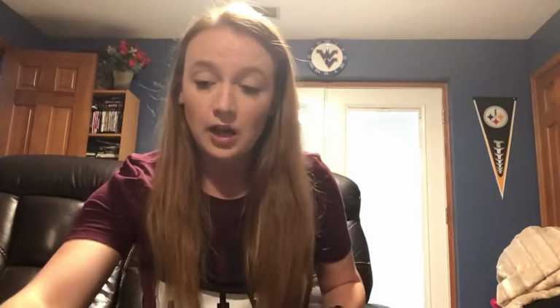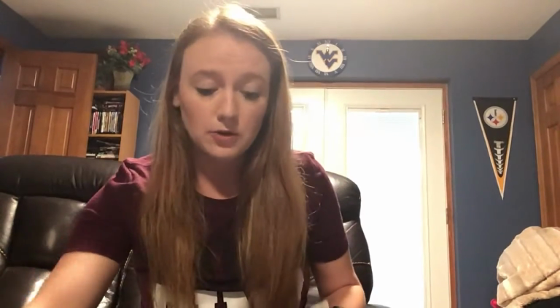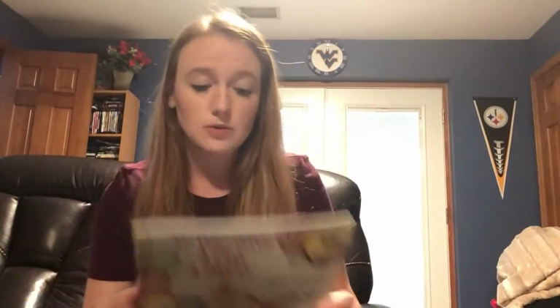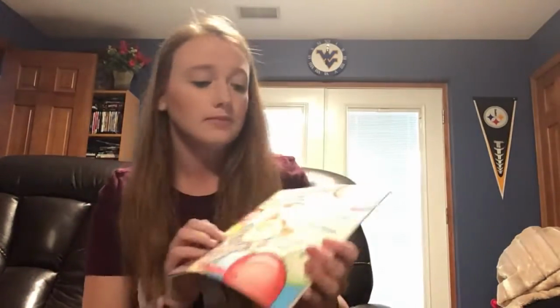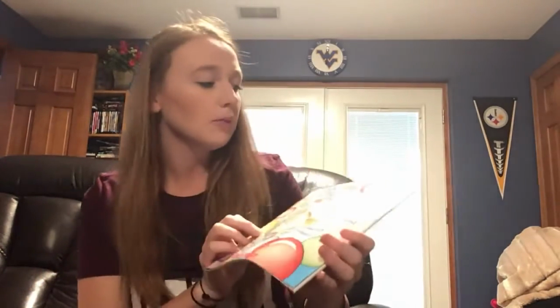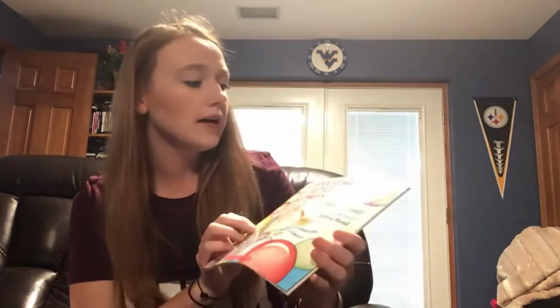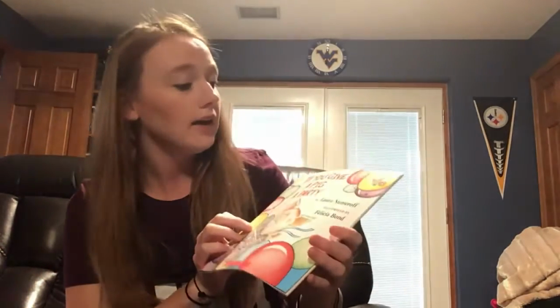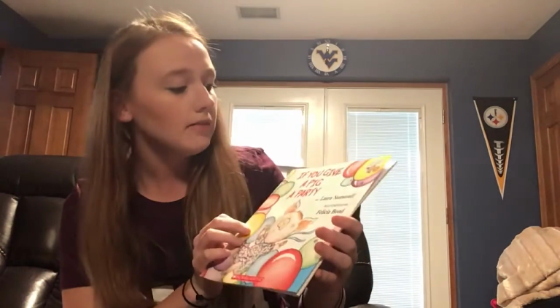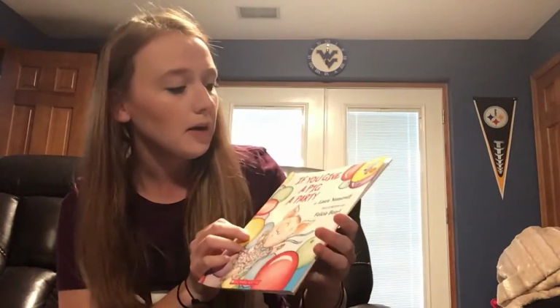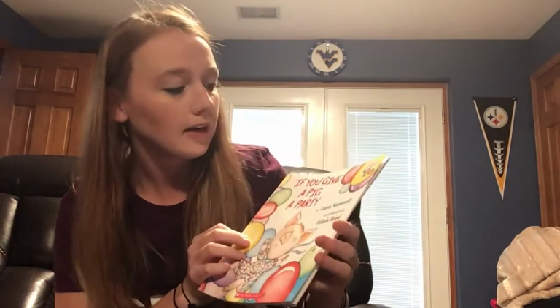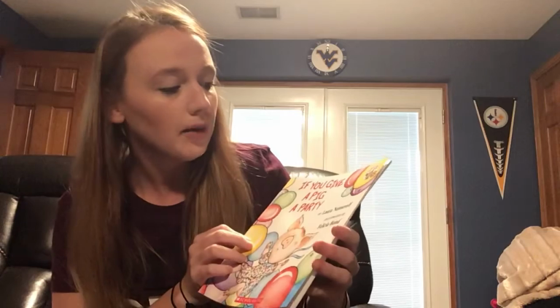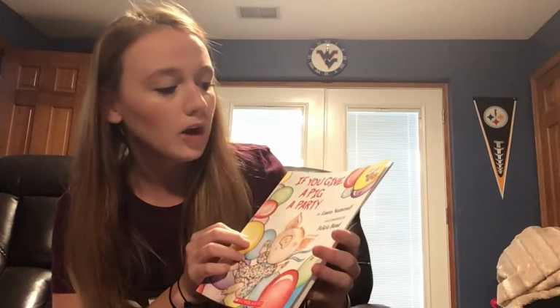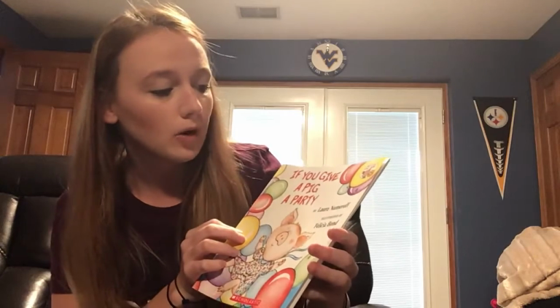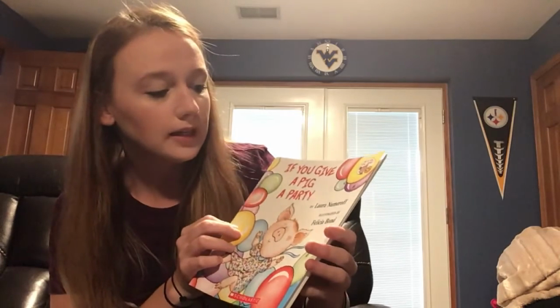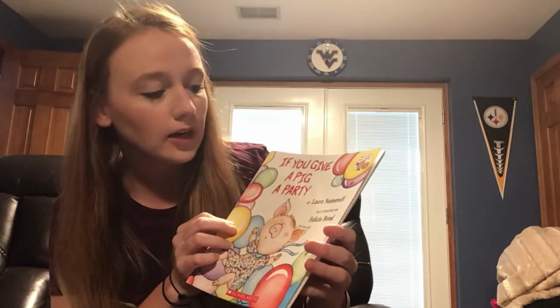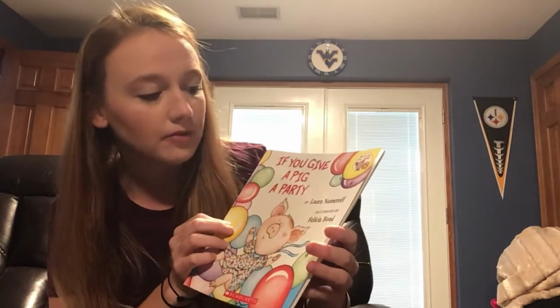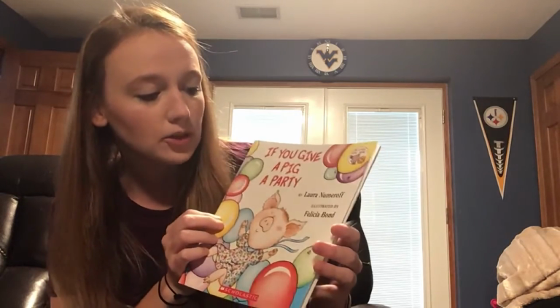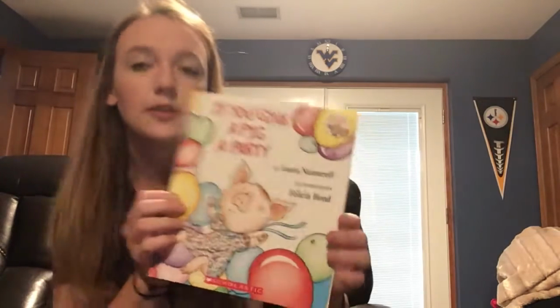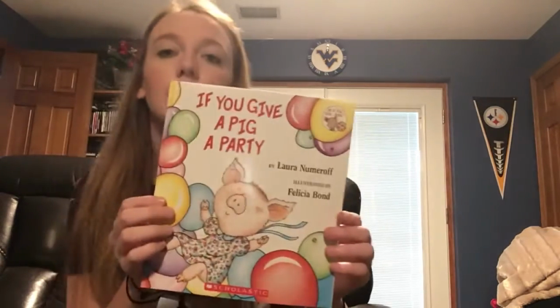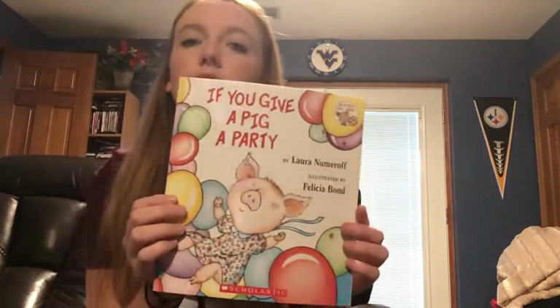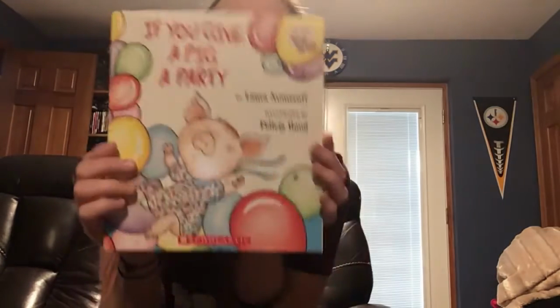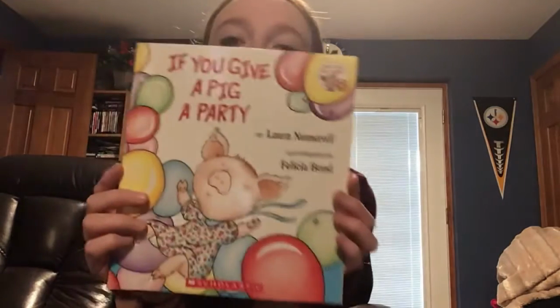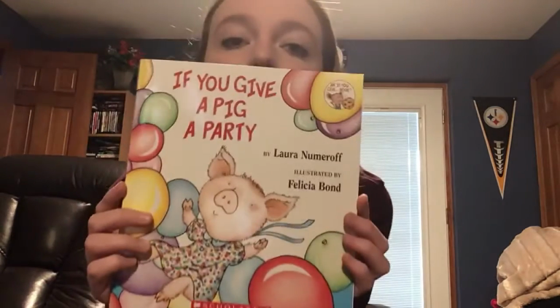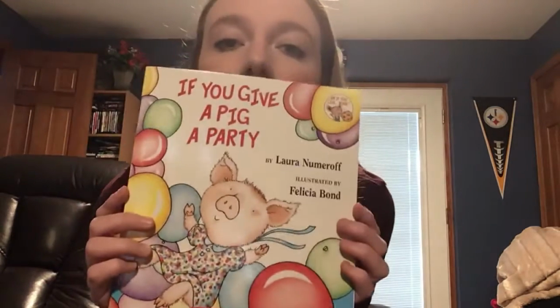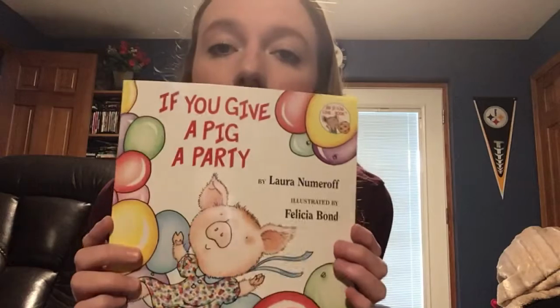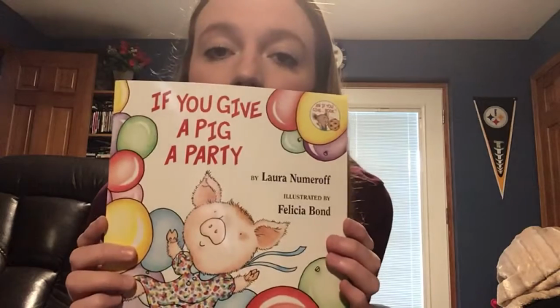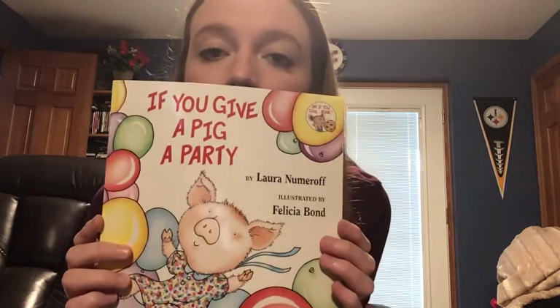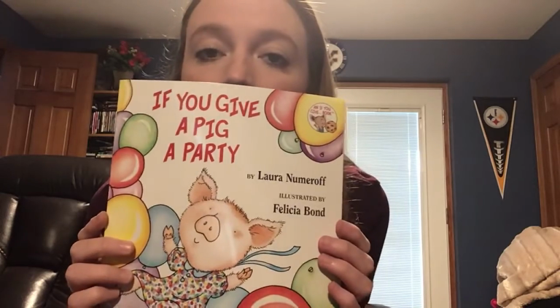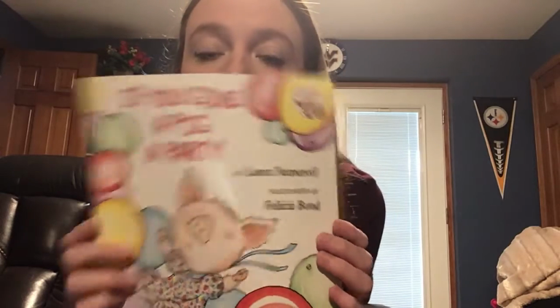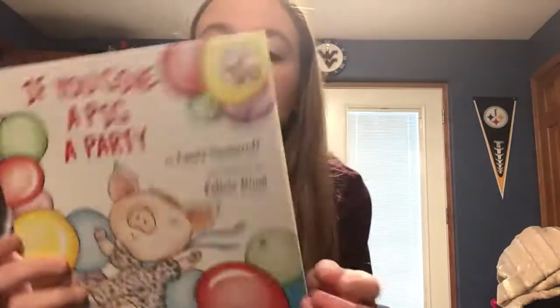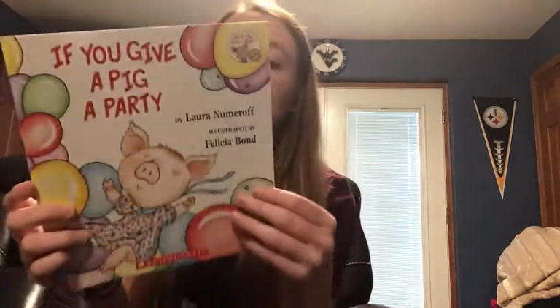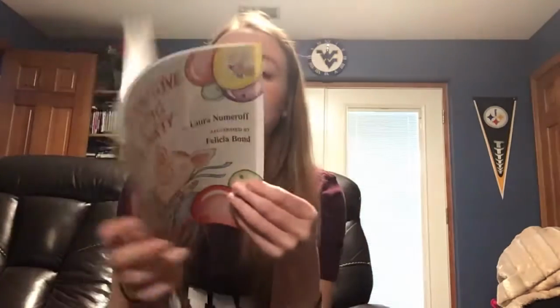Try it with your family and let me know who wins because I'm really excited to find out. For today's reading, I'm going to read If You Give a Pig a Party by Laura Numeroff, illustrated by Felicia Bond. If it's illustrated by somebody, what does that mean? Yeah, they did the pictures.